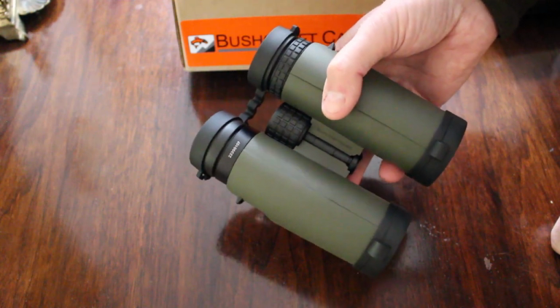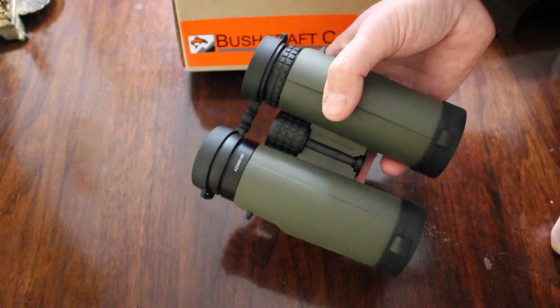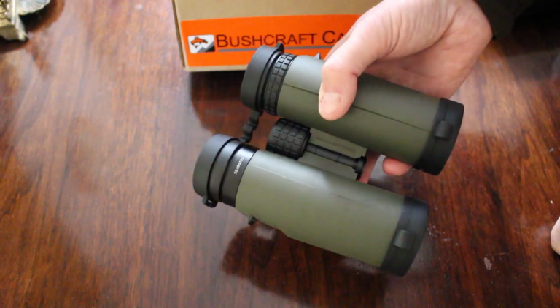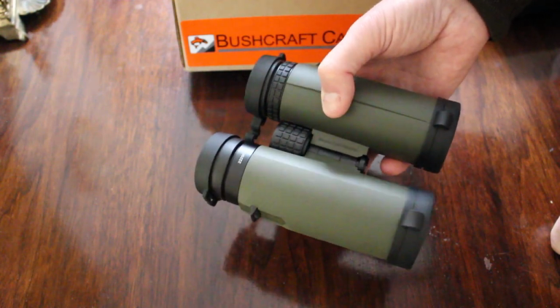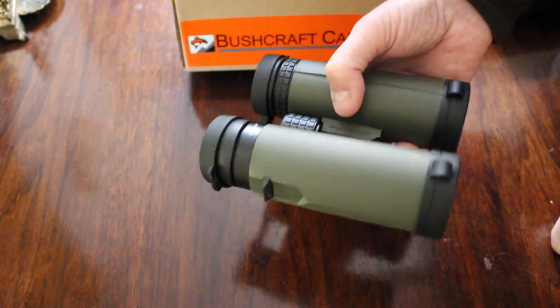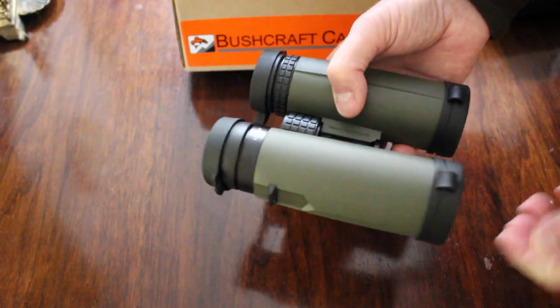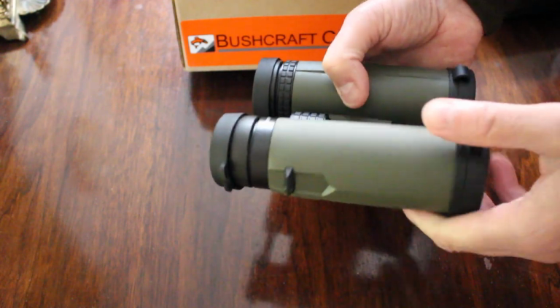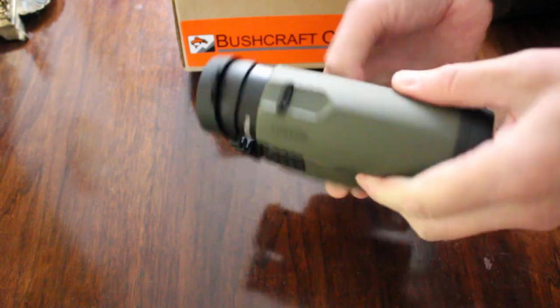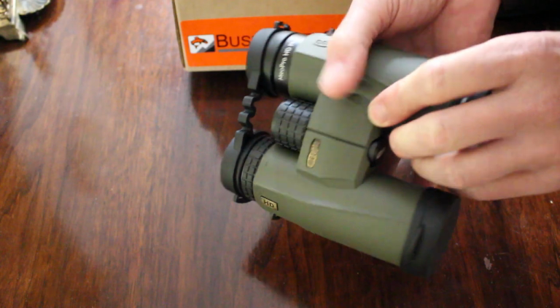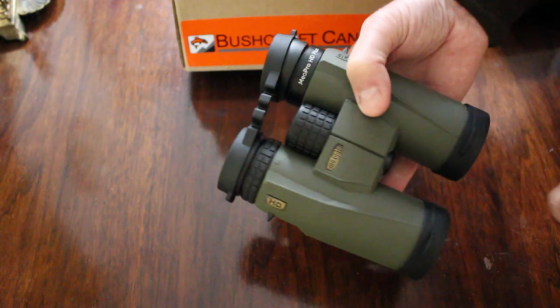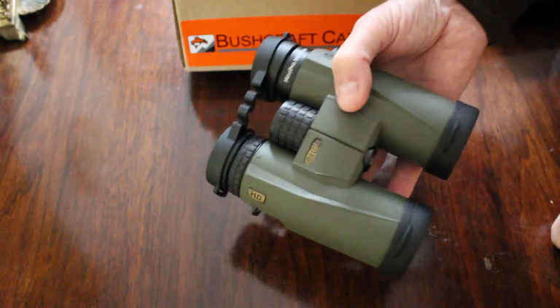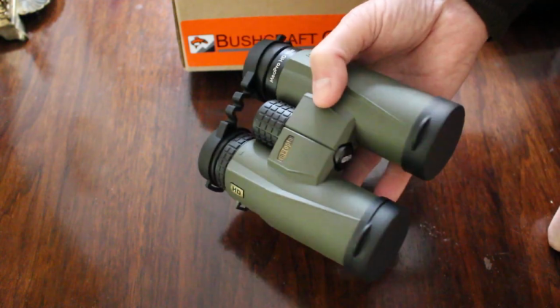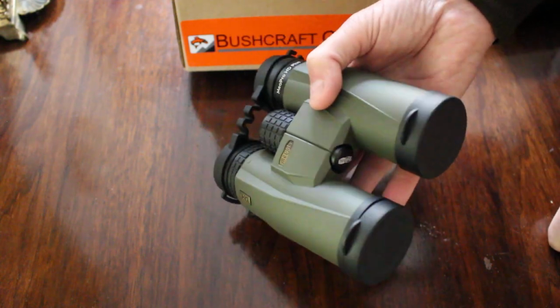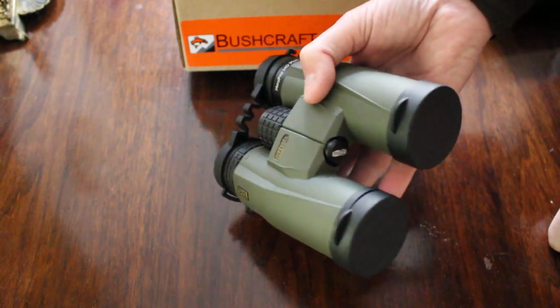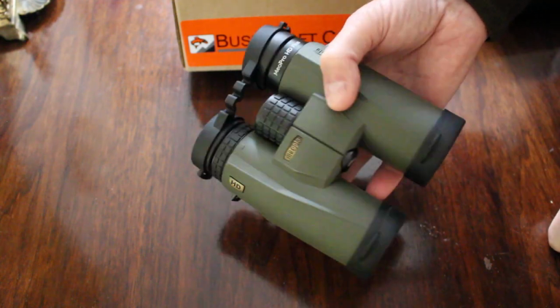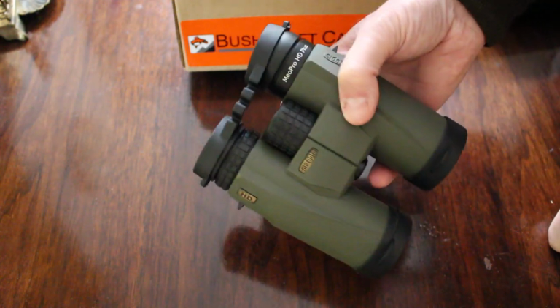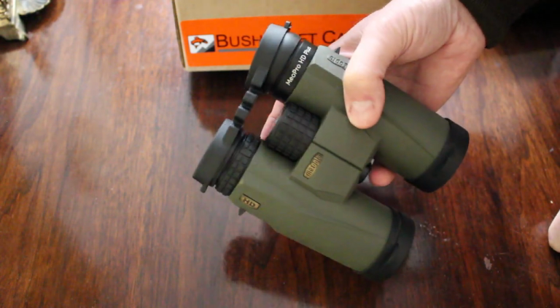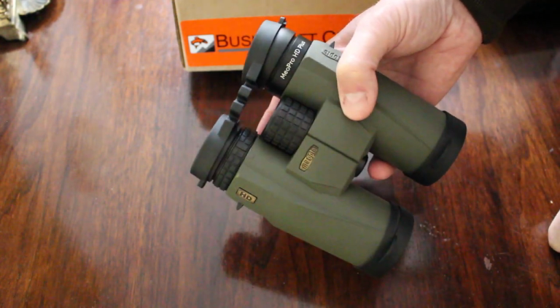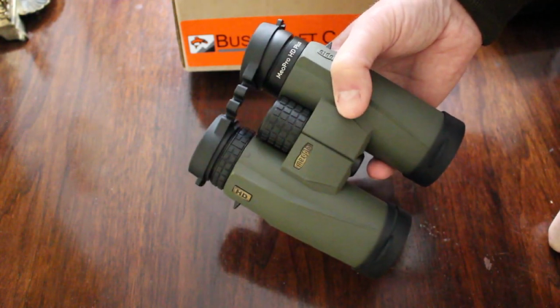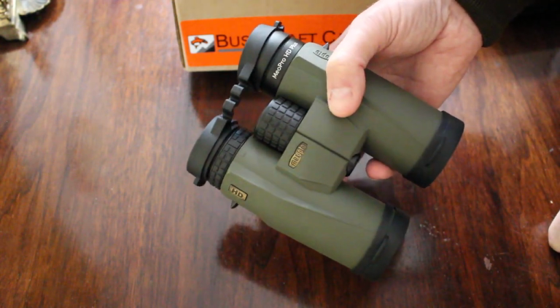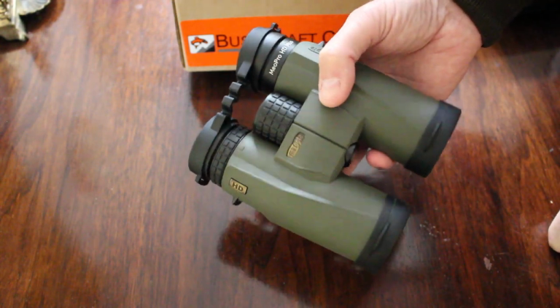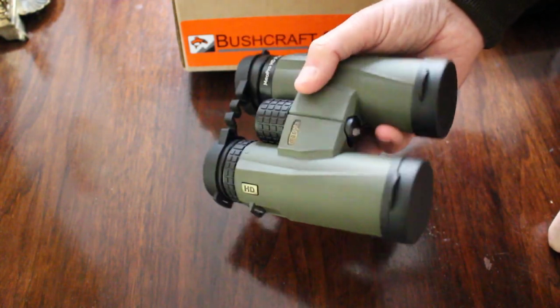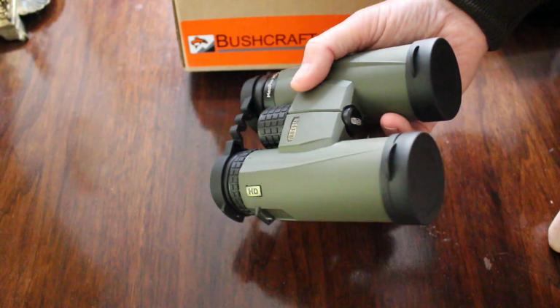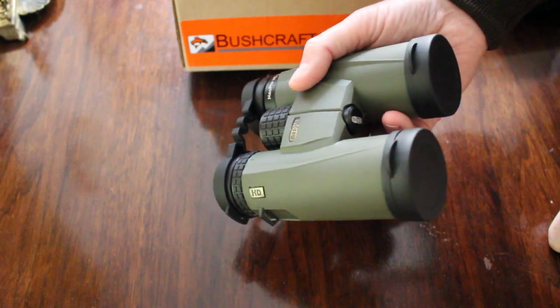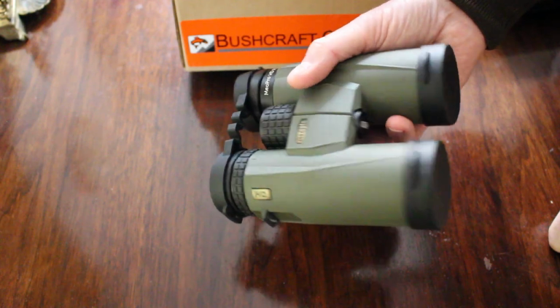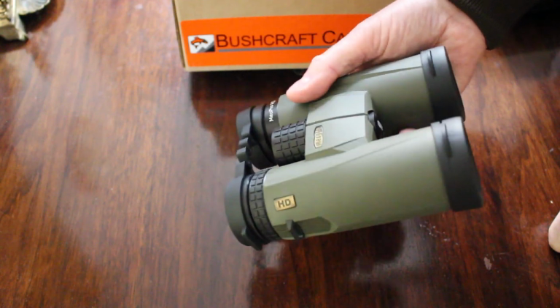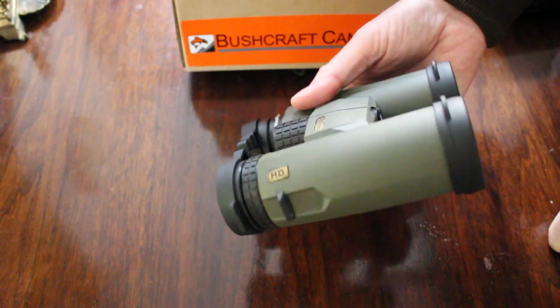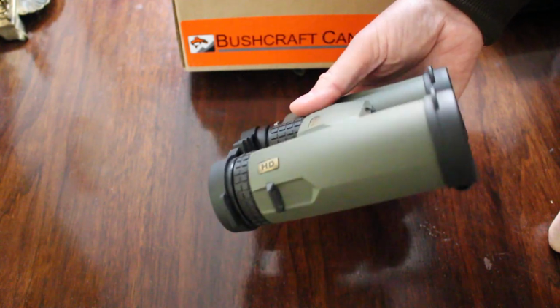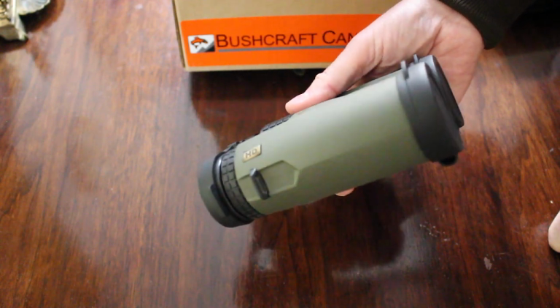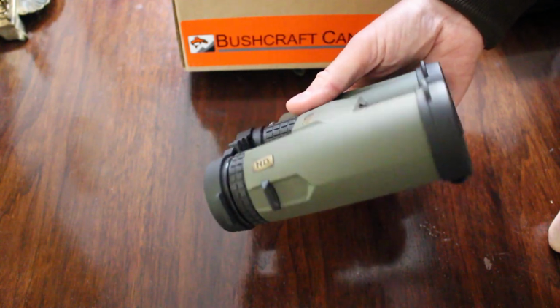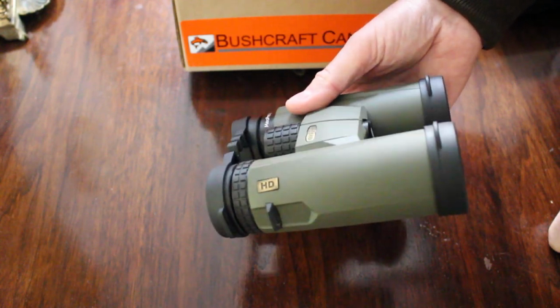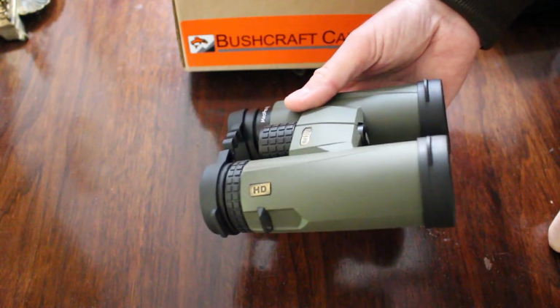If you're a hunter, bird watcher, or you just like having a good pair of binoculars on hand, I would definitely have a look at these new 10x42 Mio Pro HDs.